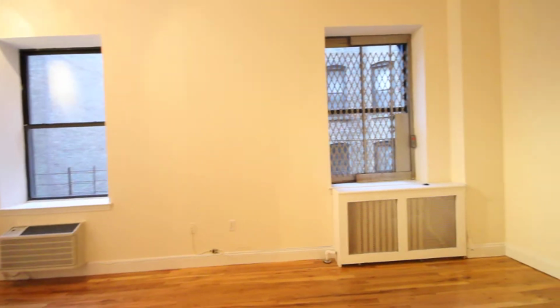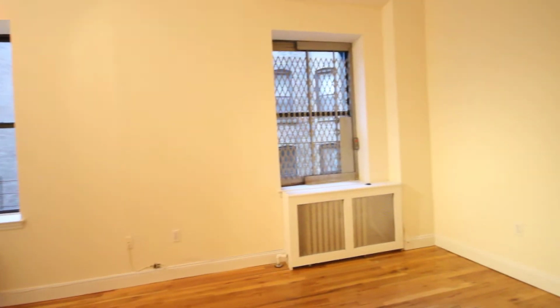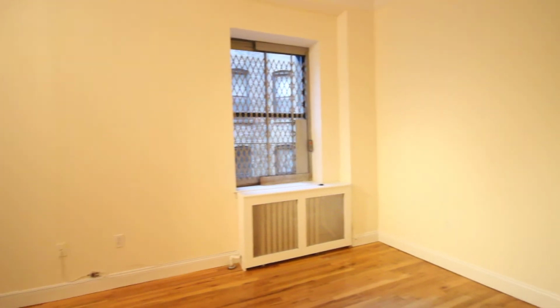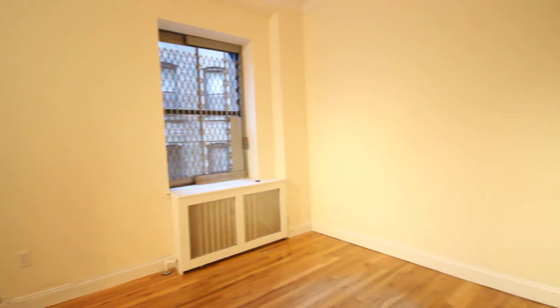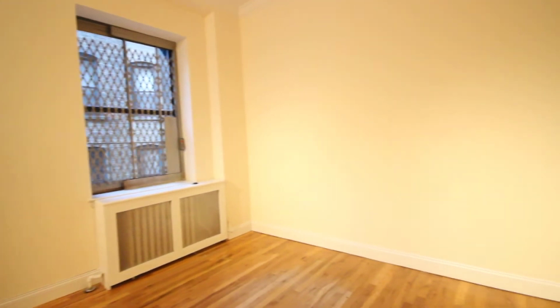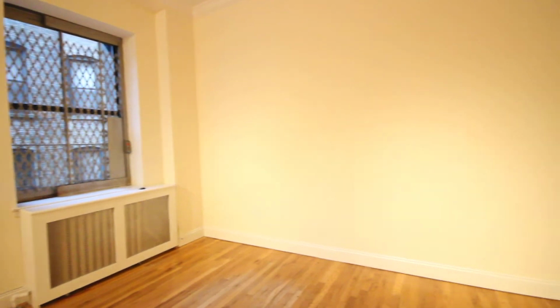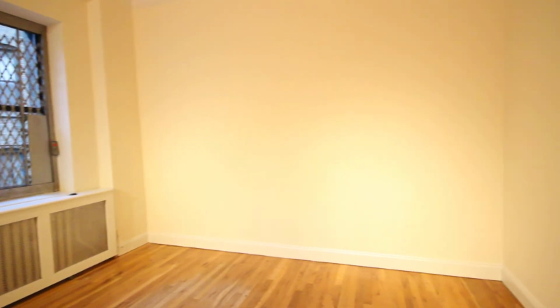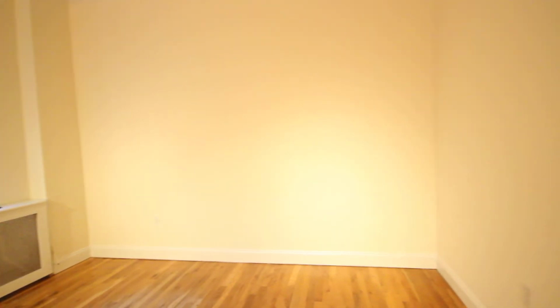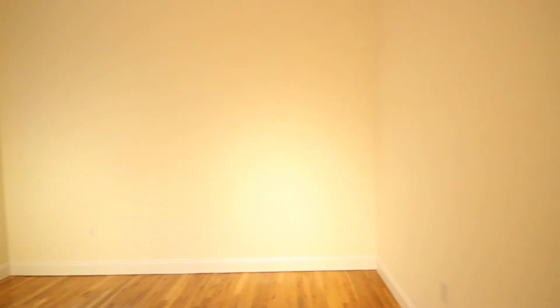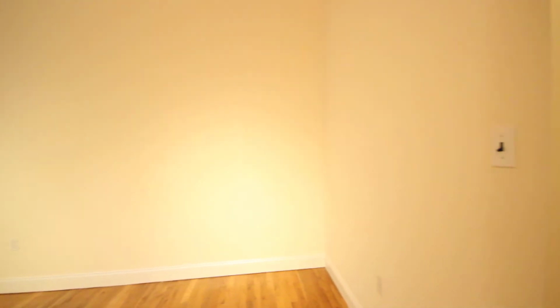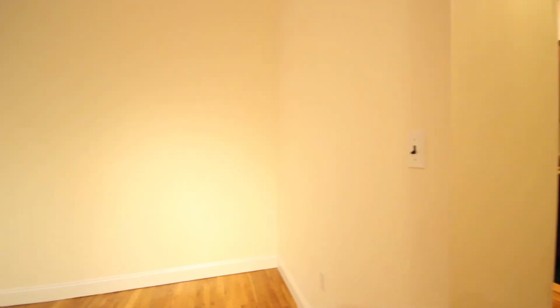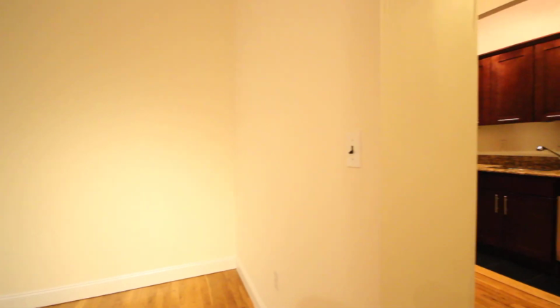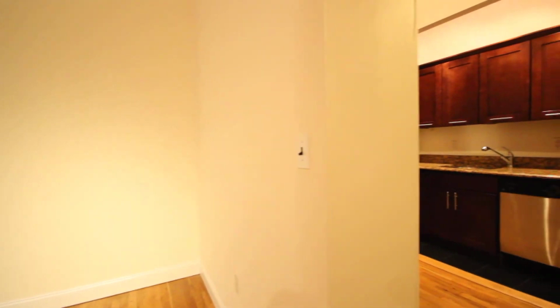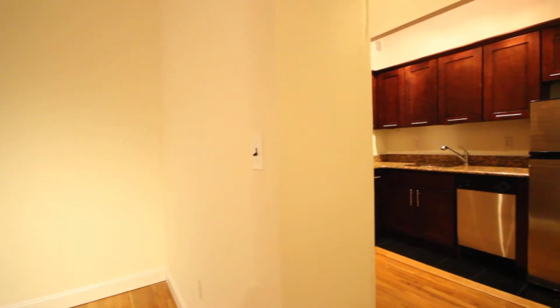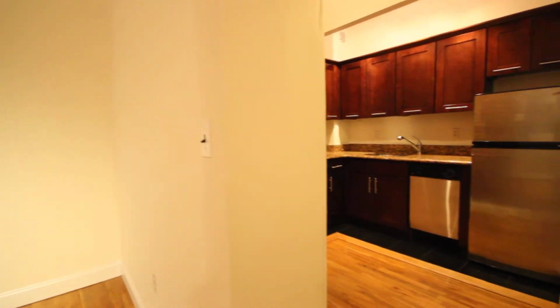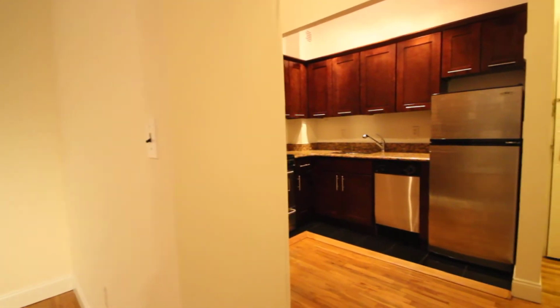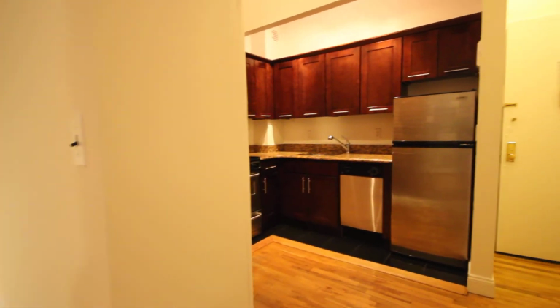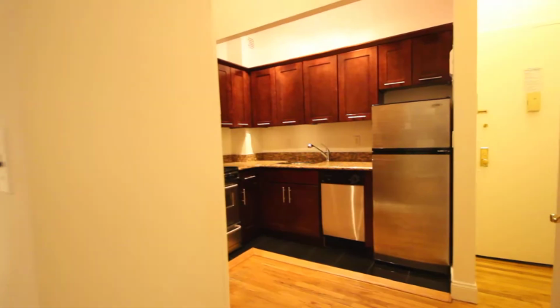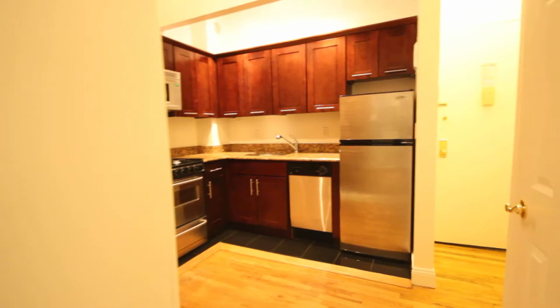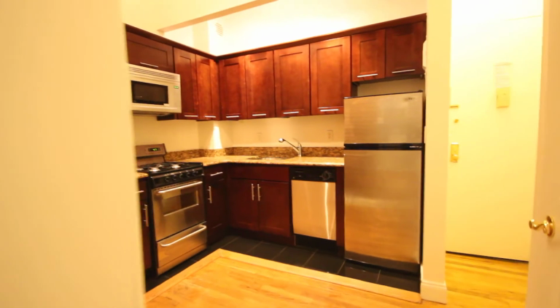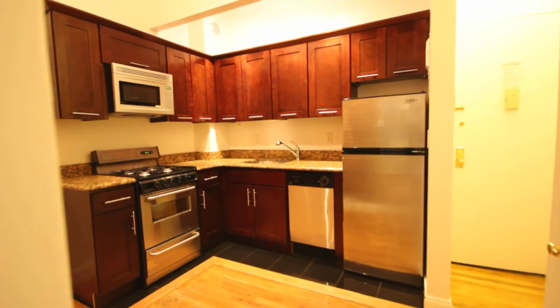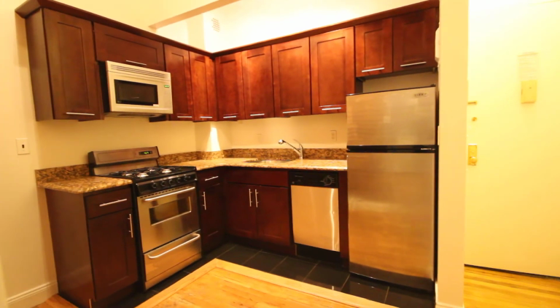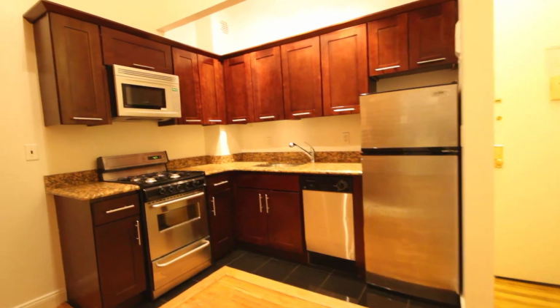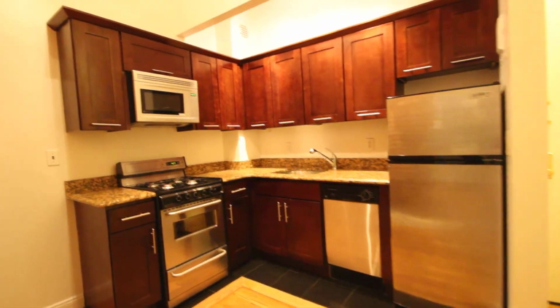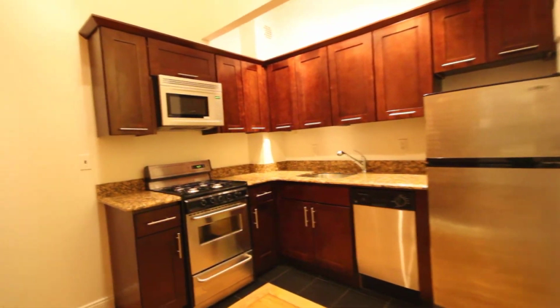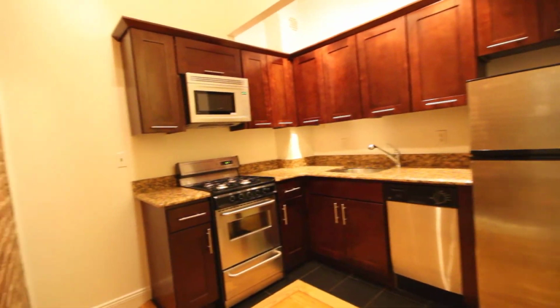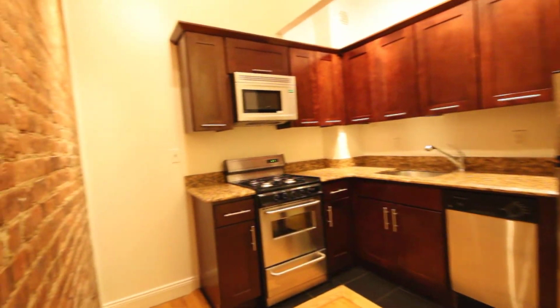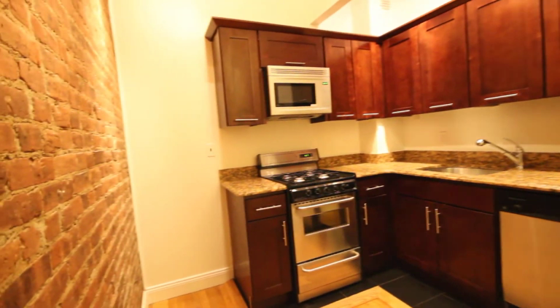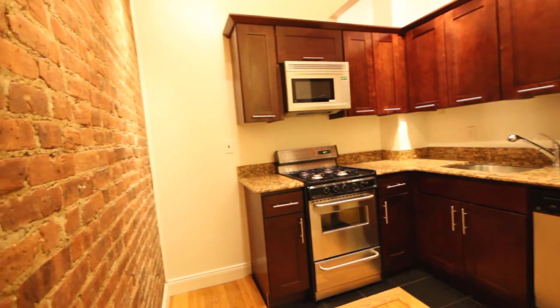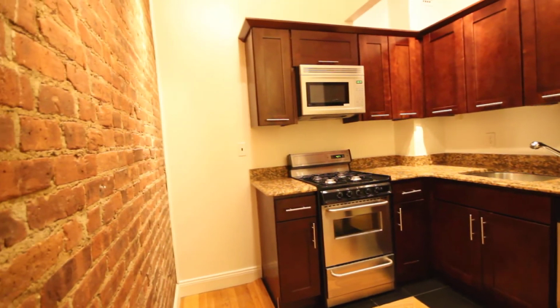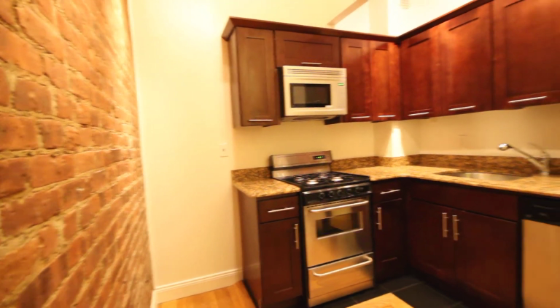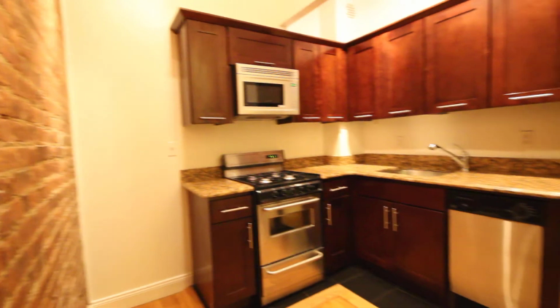Two windows in the living room. We've got a separate kitchen with stainless steel appliances, and some nice exposed brick as well.